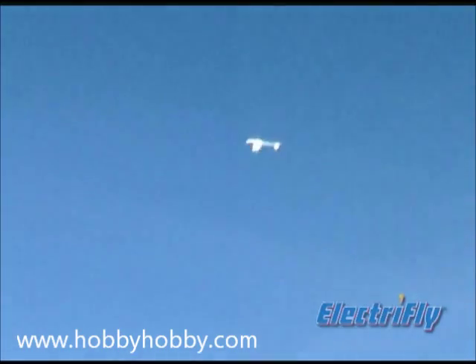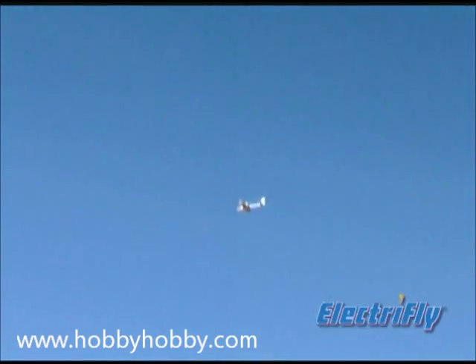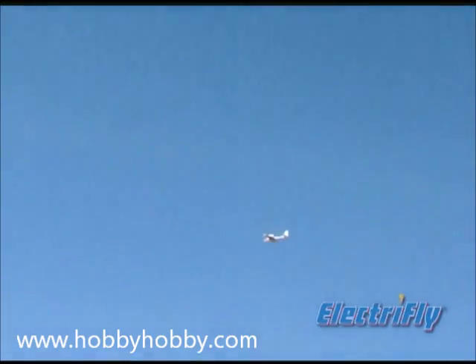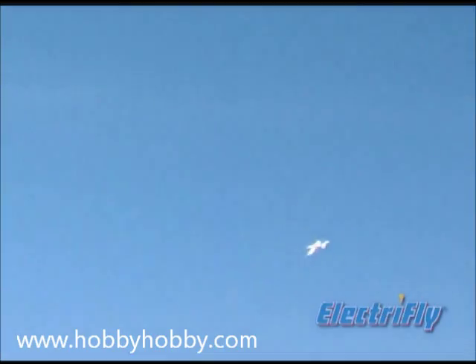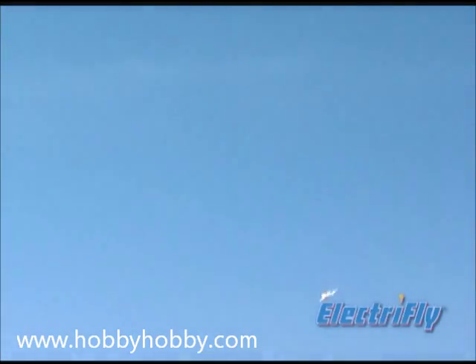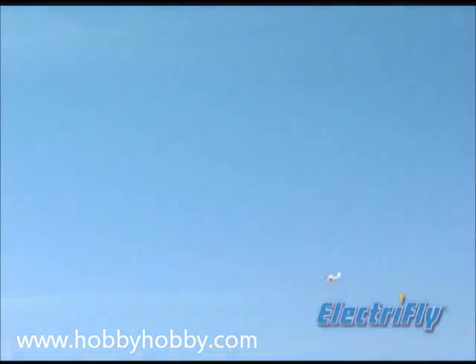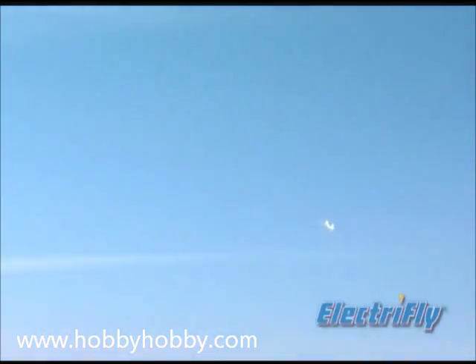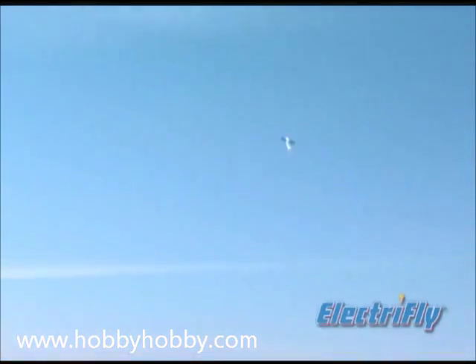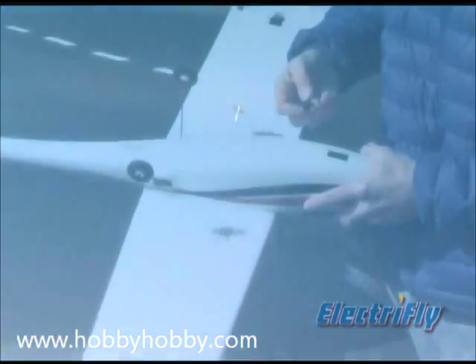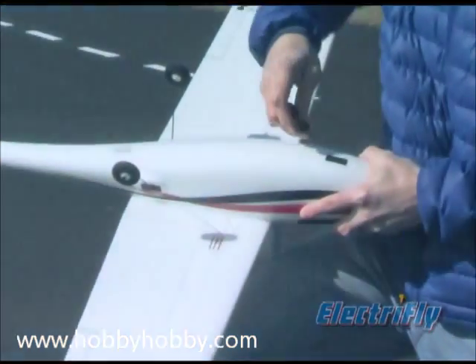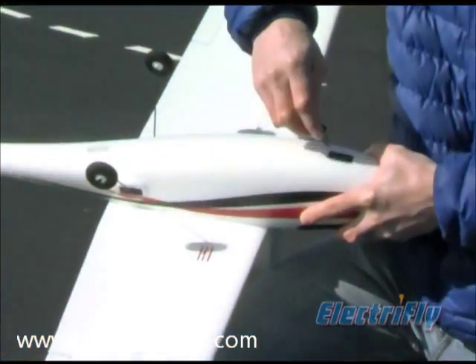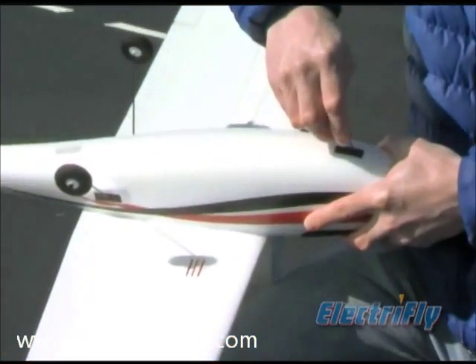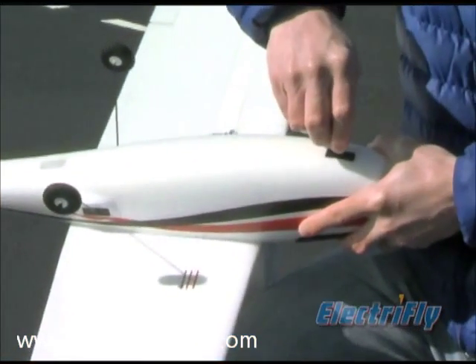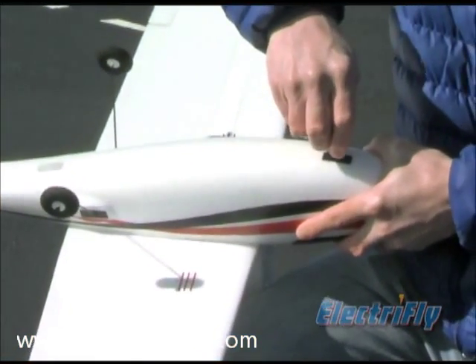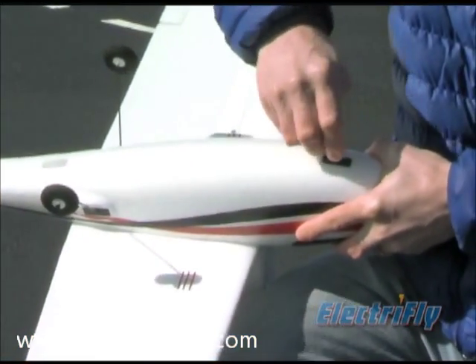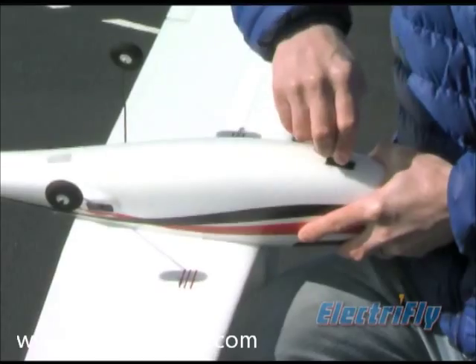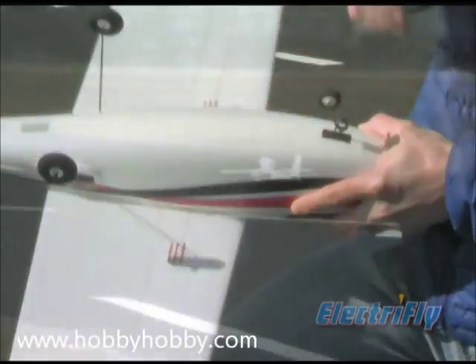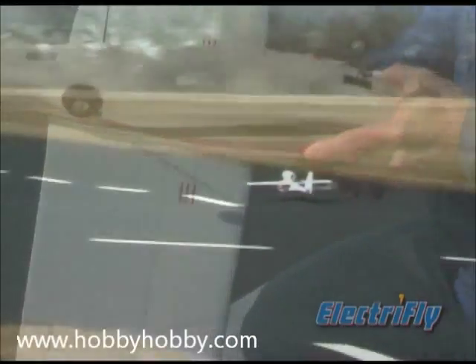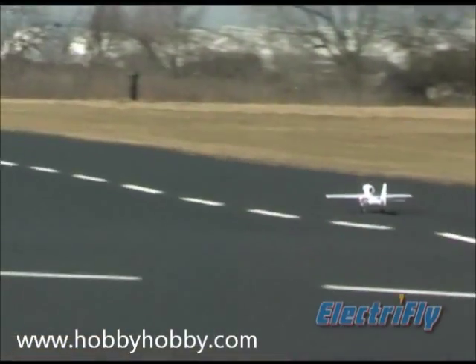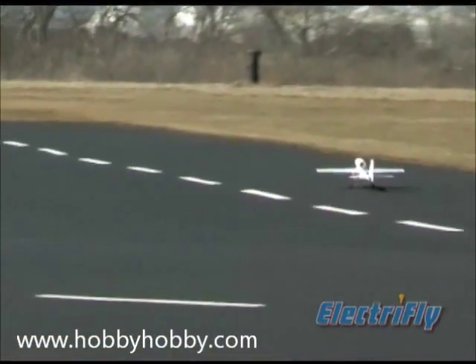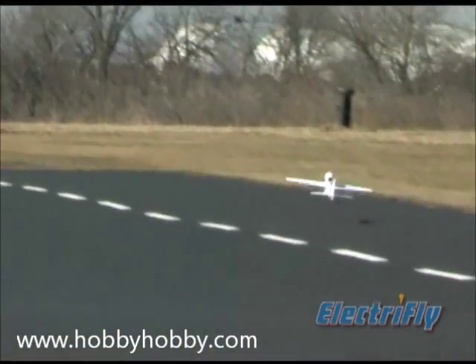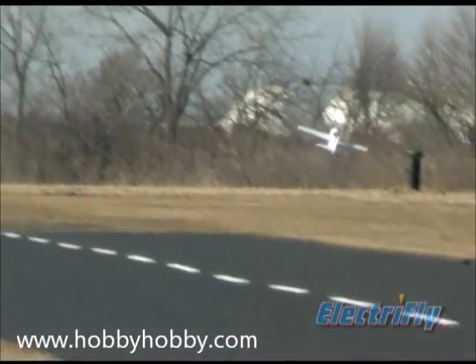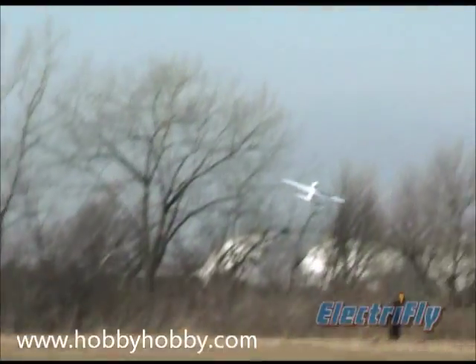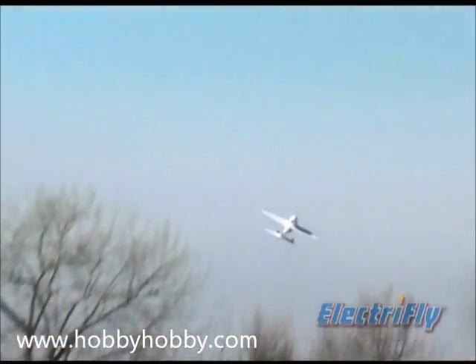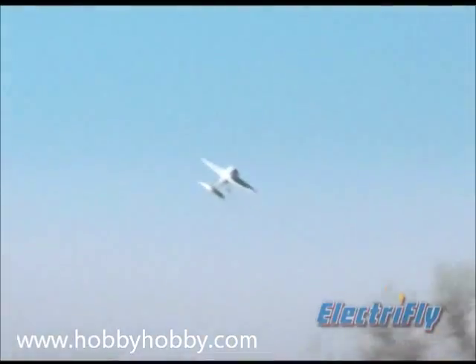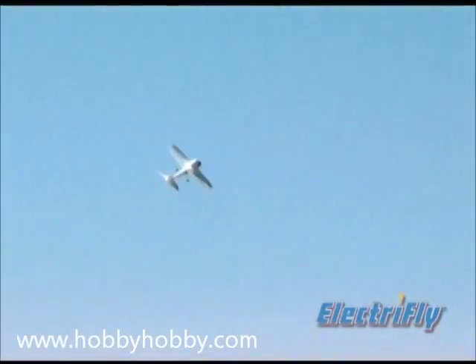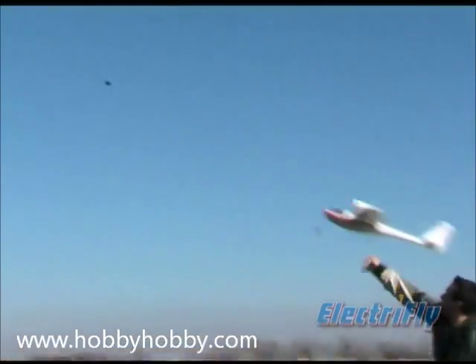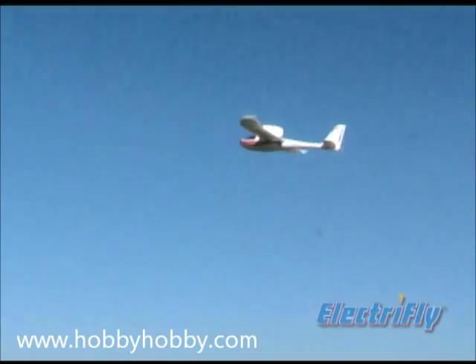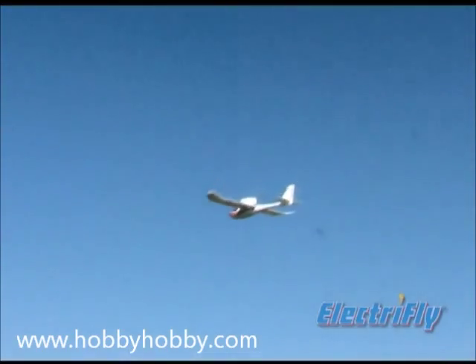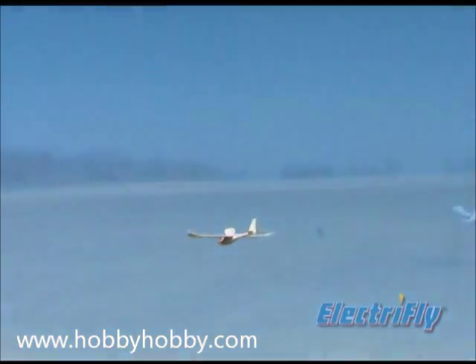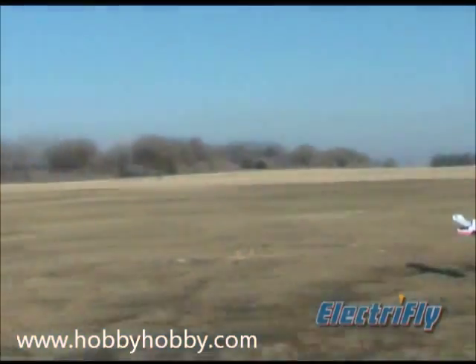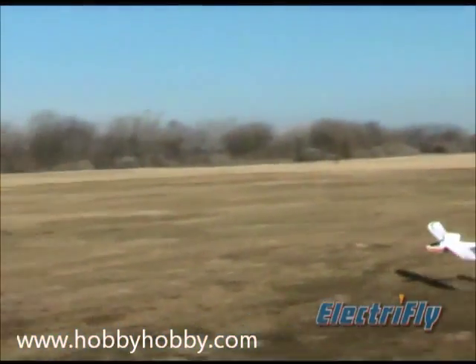The Synchro's versatility extends to takeoff and landing options too. For rise-off-ground takeoffs, just plug in the supplied landing gear. Leave off the gear to hand launch and enjoy smooth grass landings.